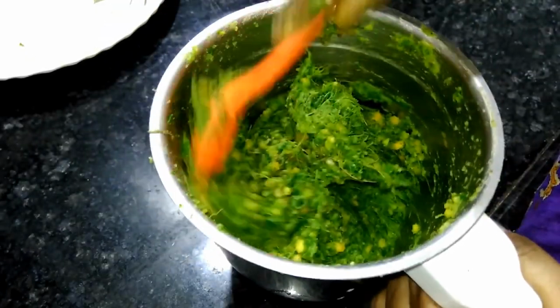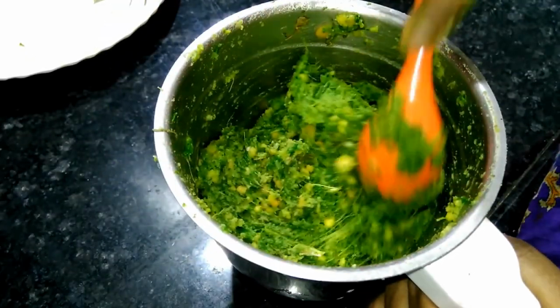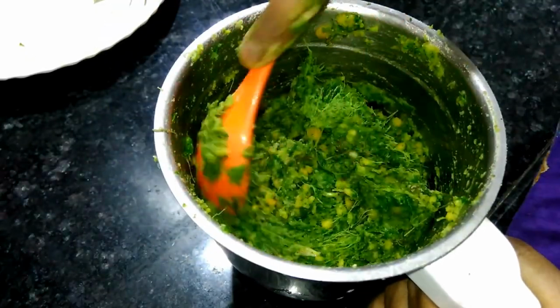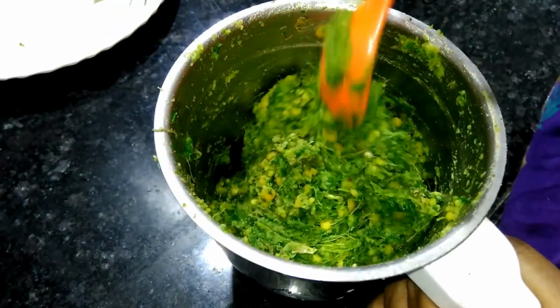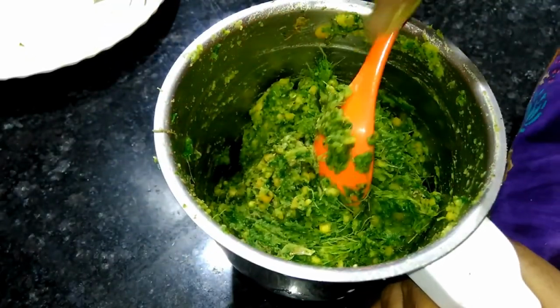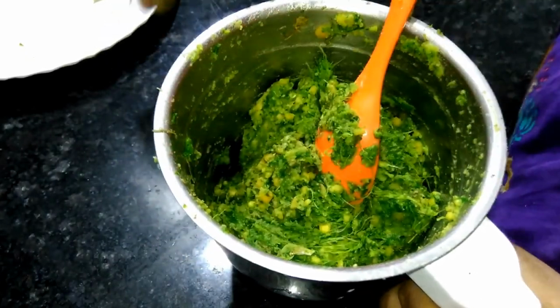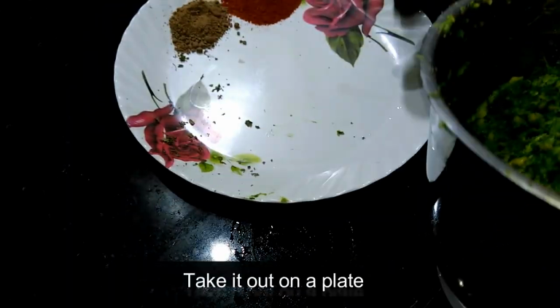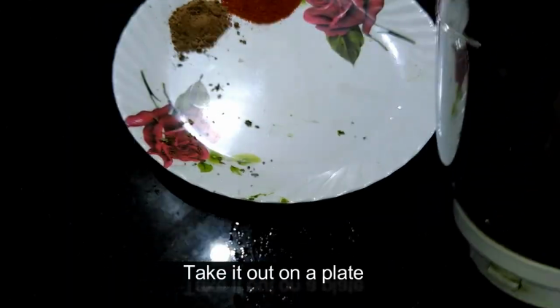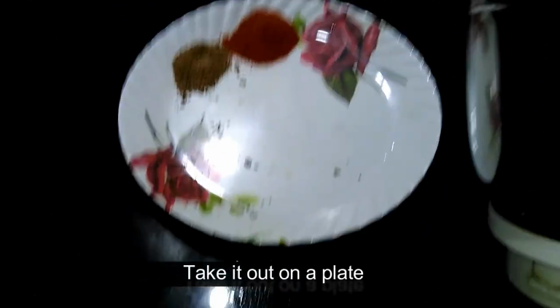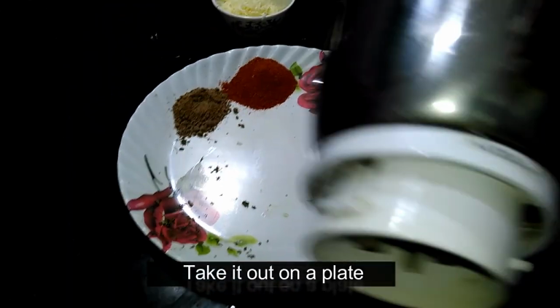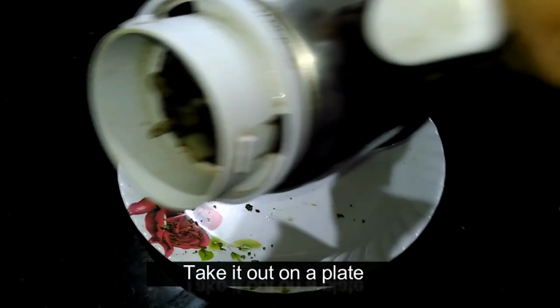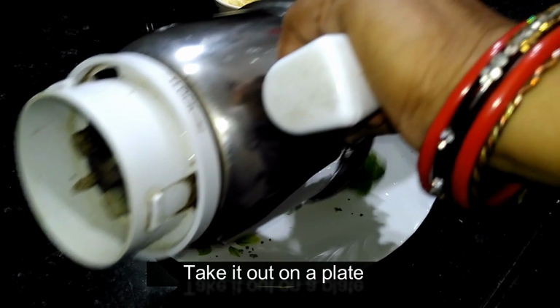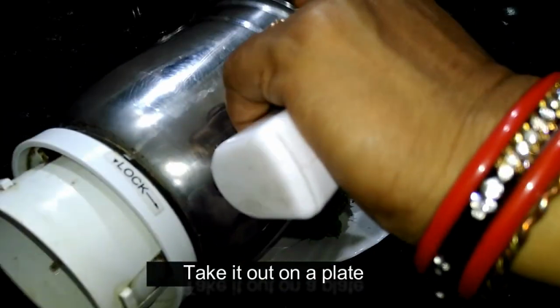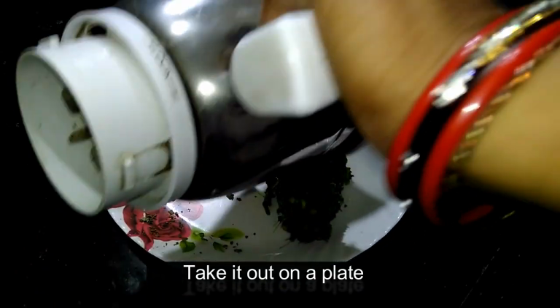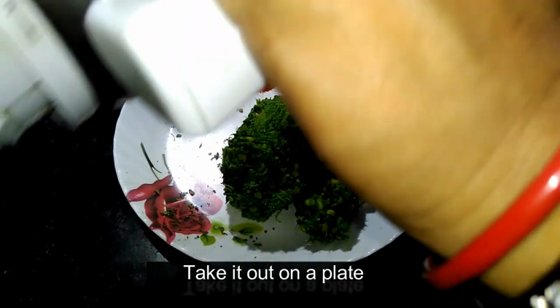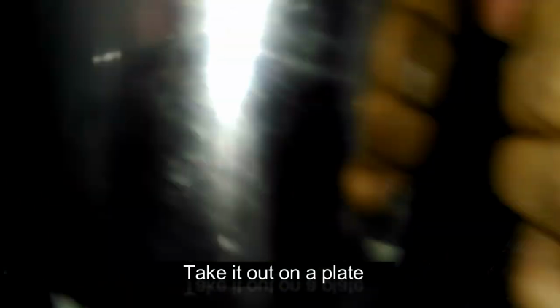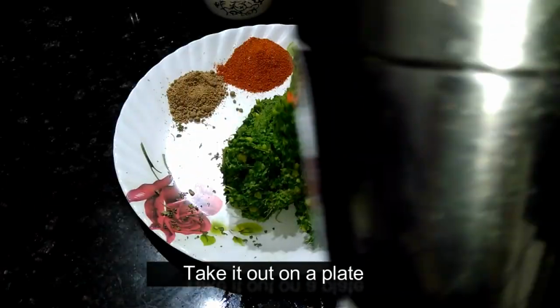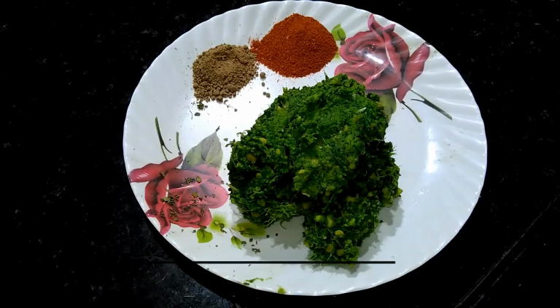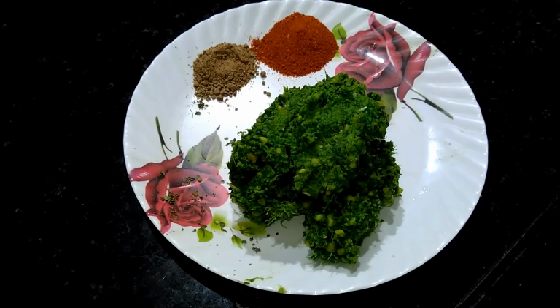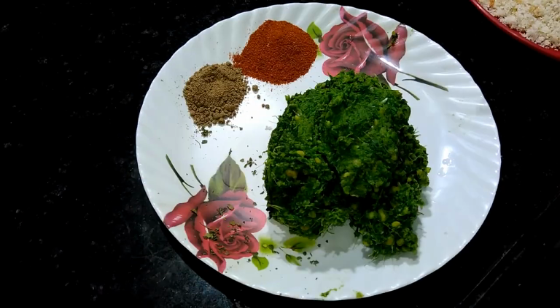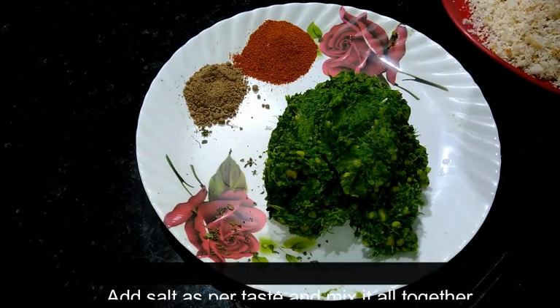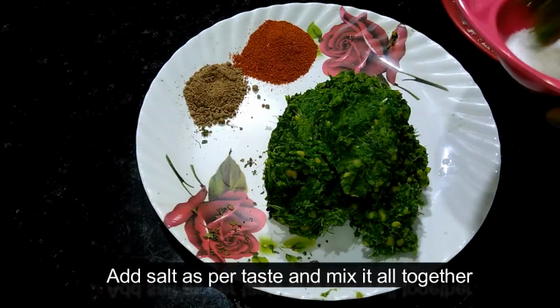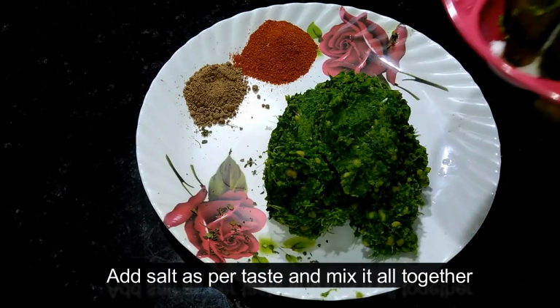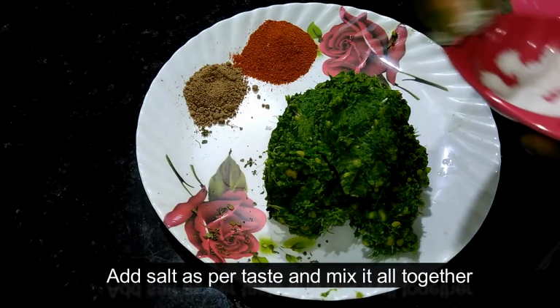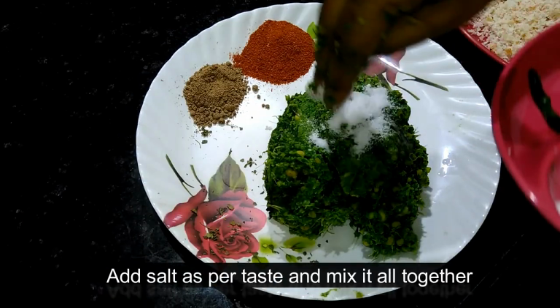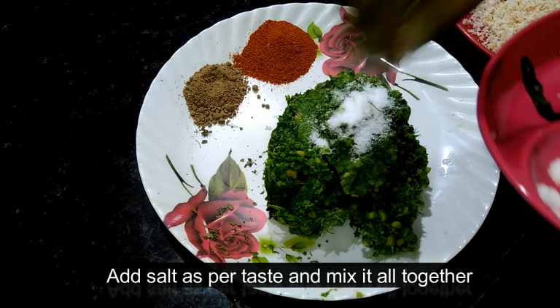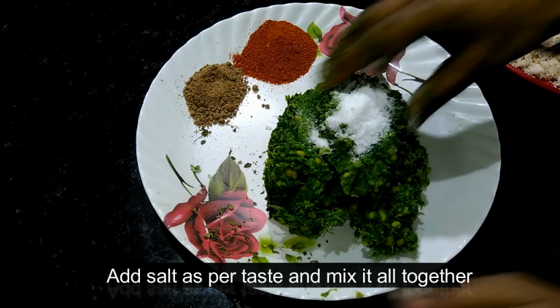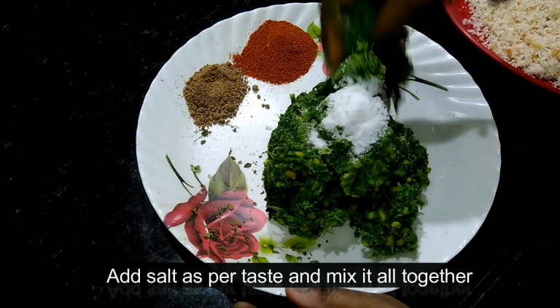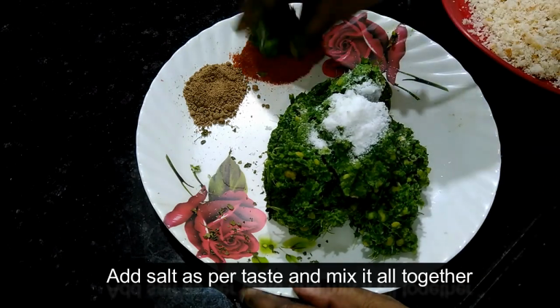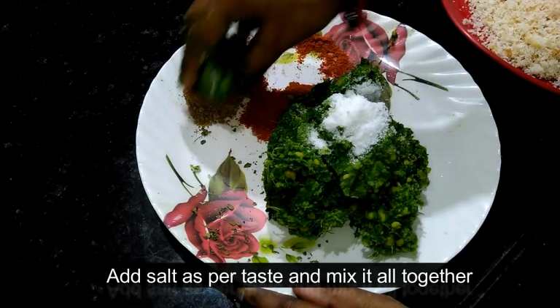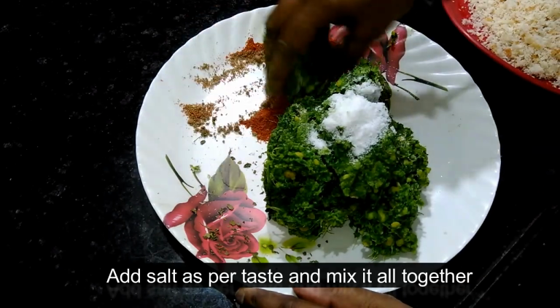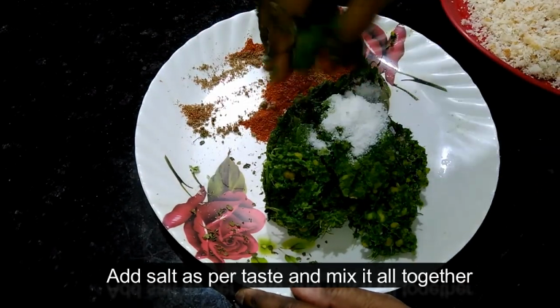We will put it out into the plate. So we will pour it into the water. We will put the masala to make the top of the rice.